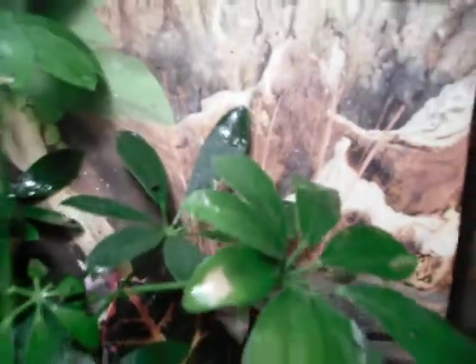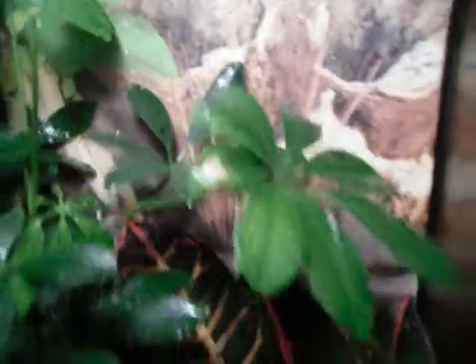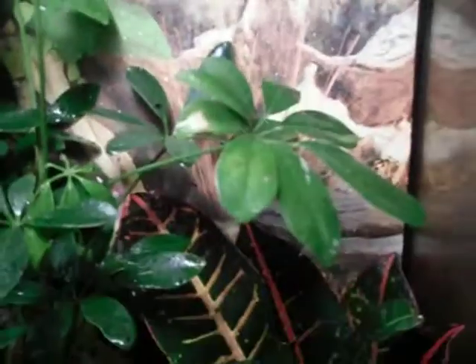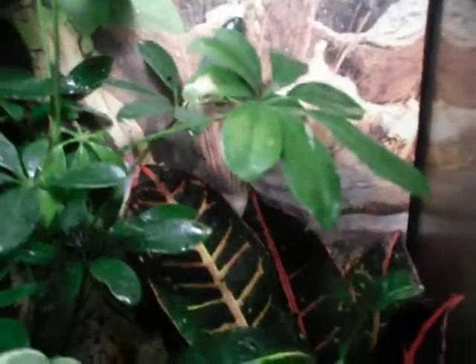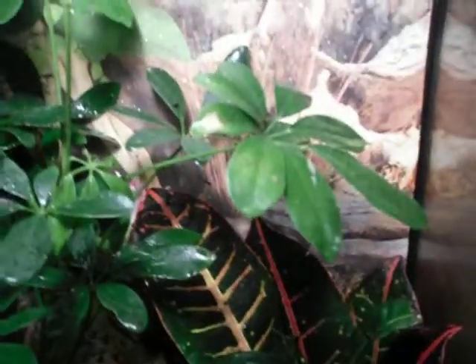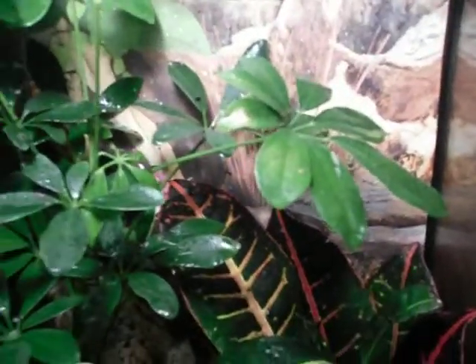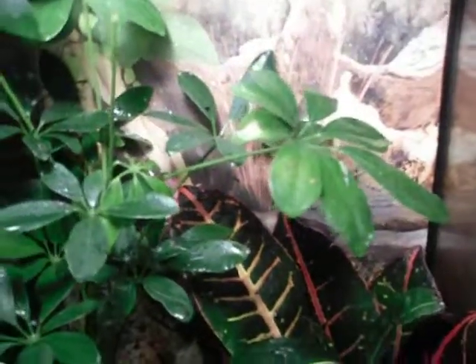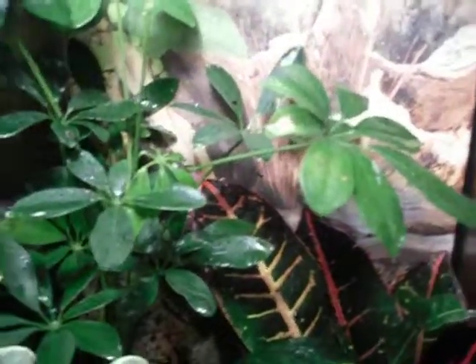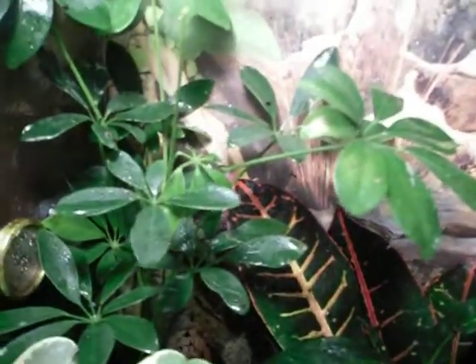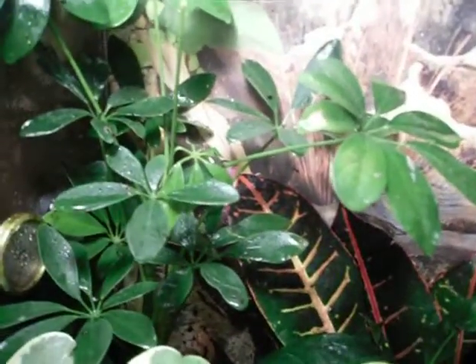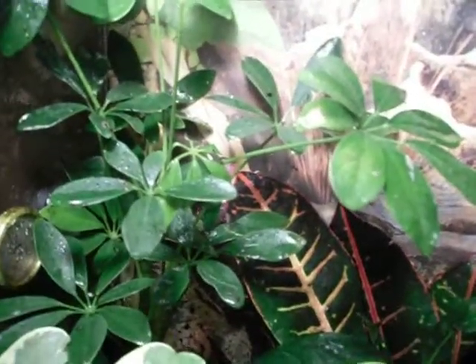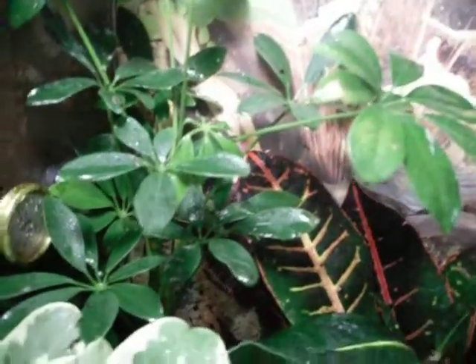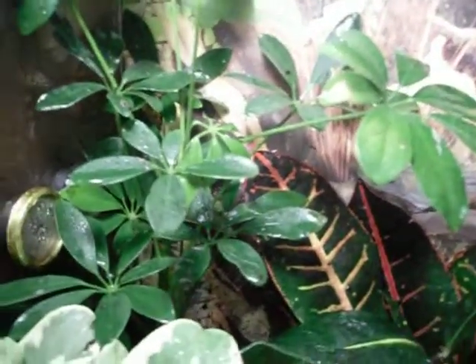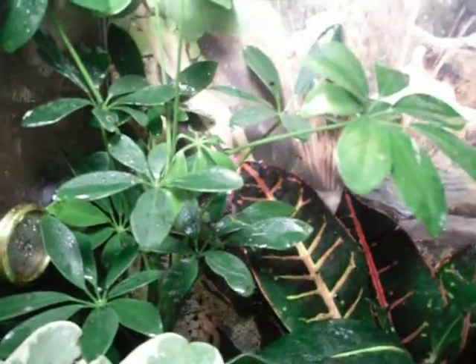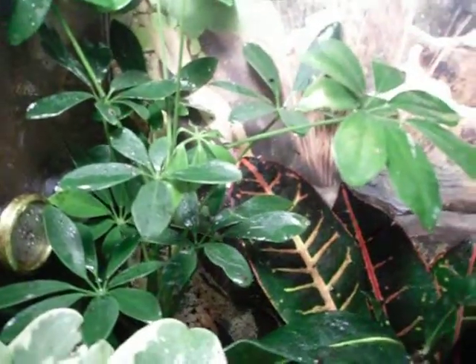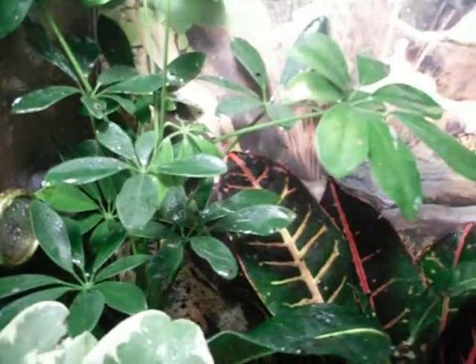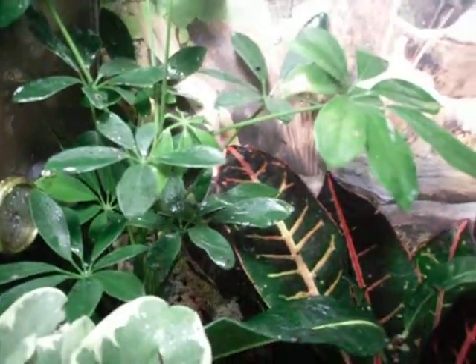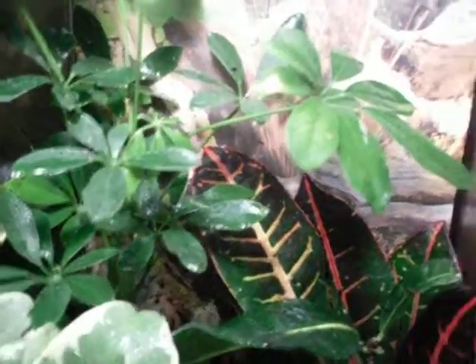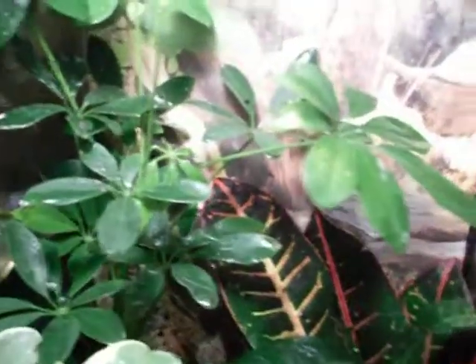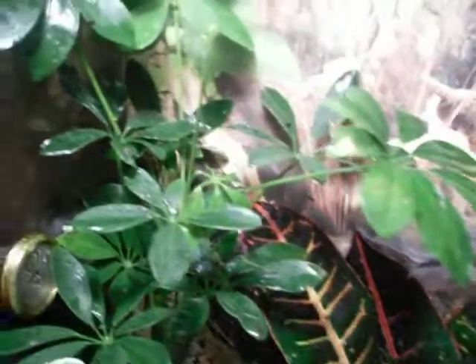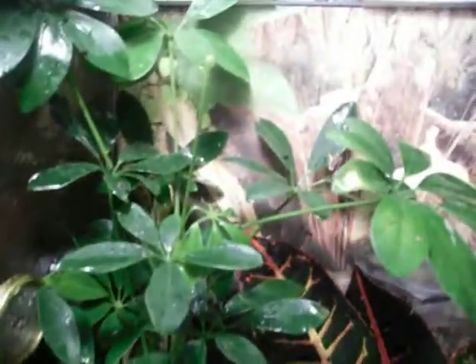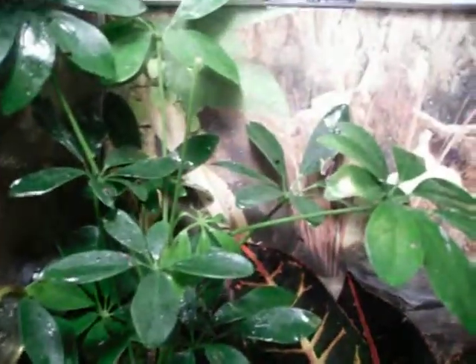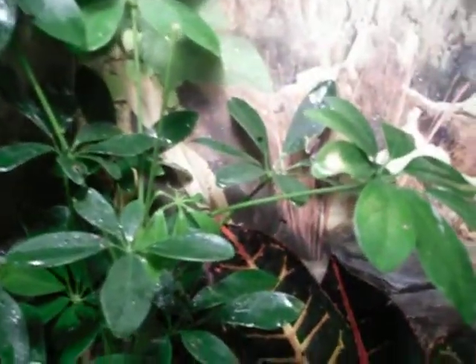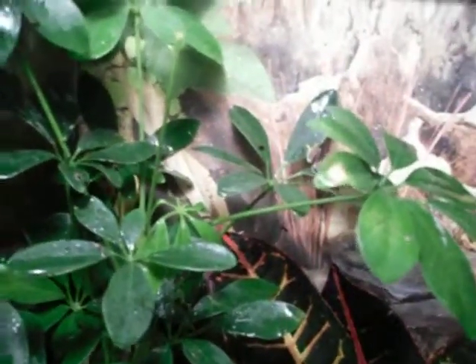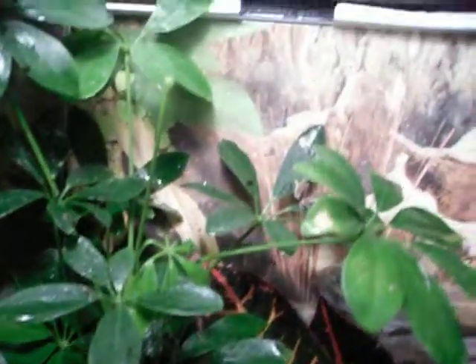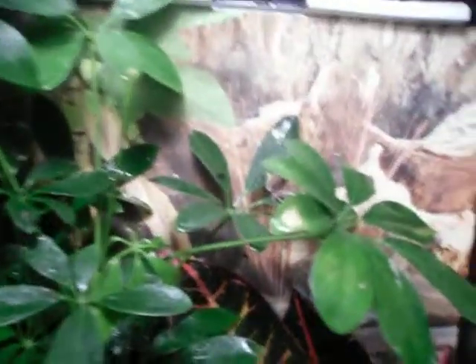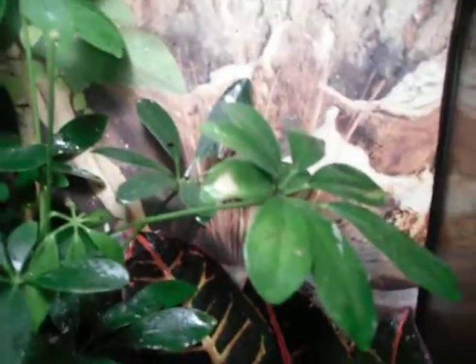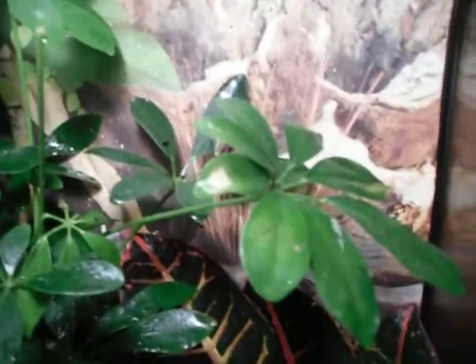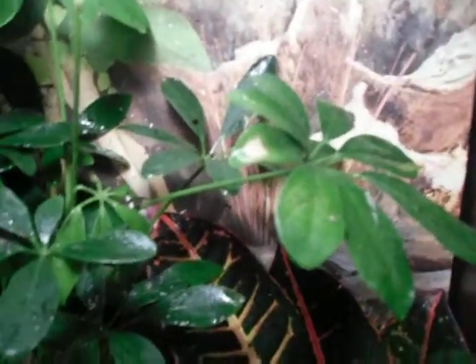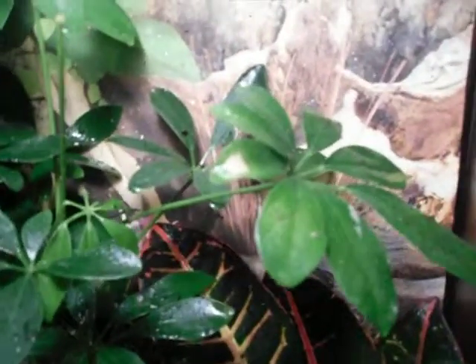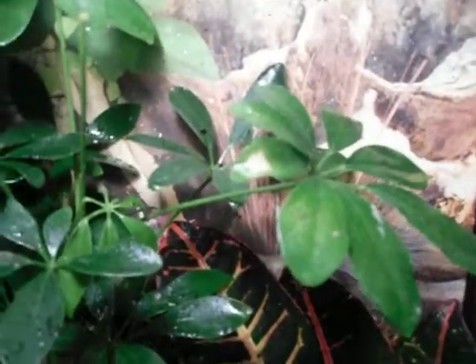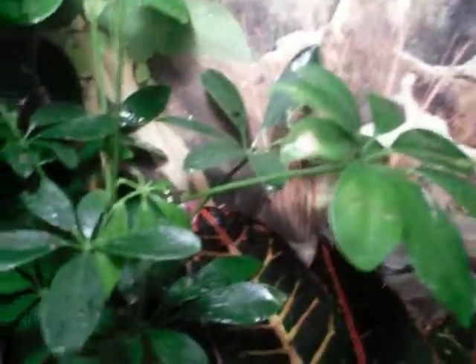These are my first set of red-eyed tree frogs. I've only had them for about 10 or 11 days. They haven't eaten since then, which scares me, so that's why I put them in this one.